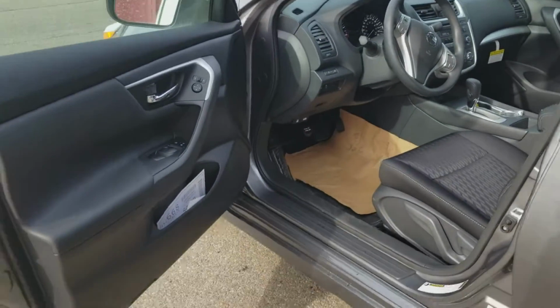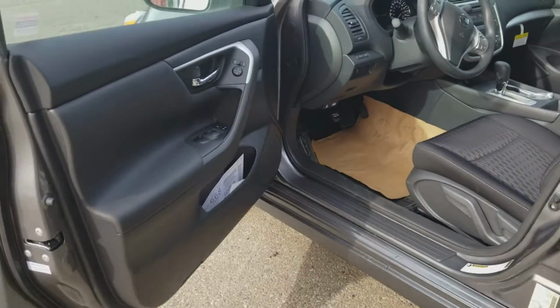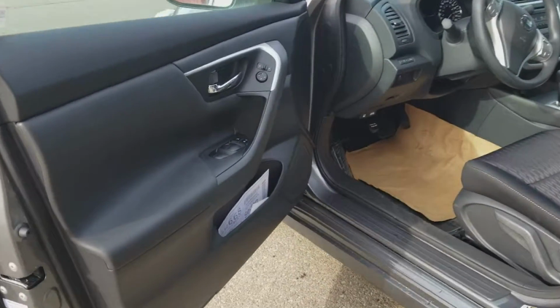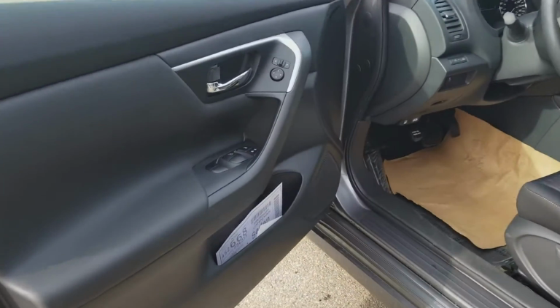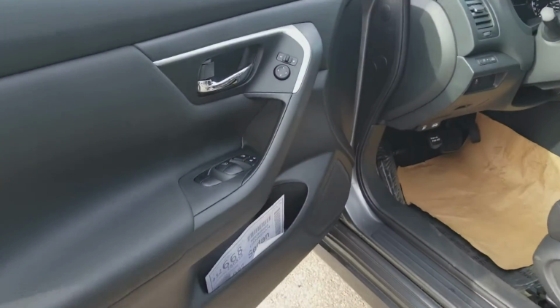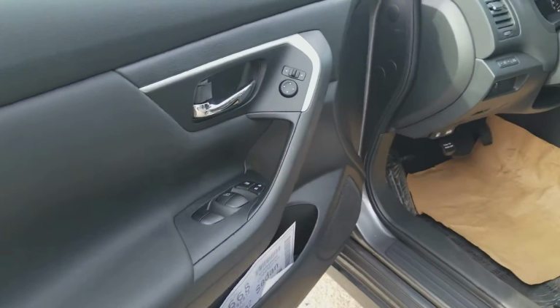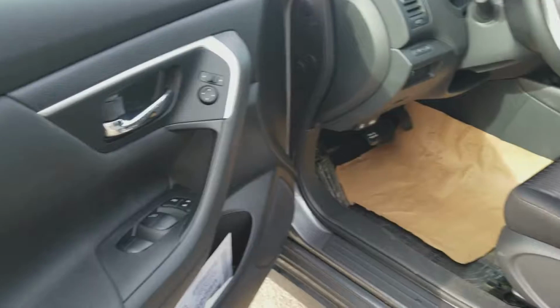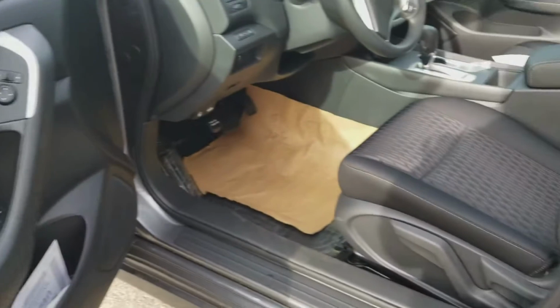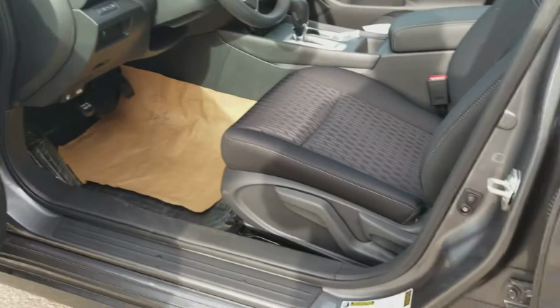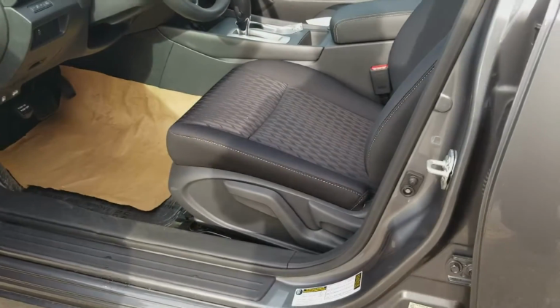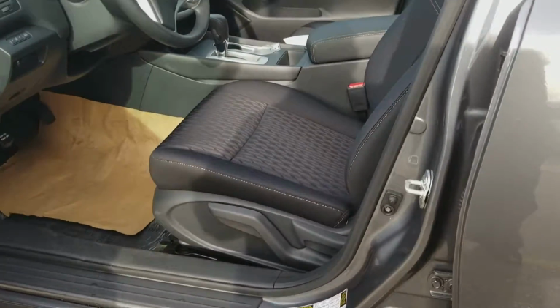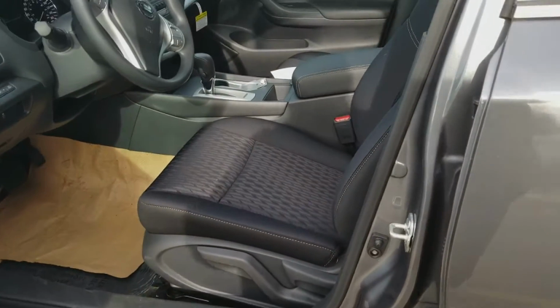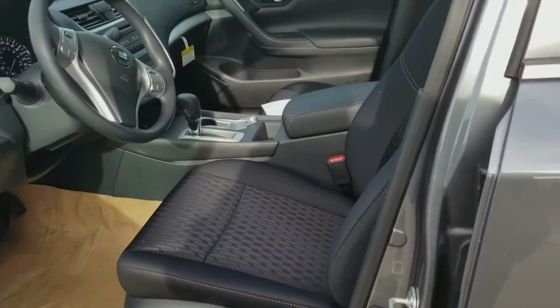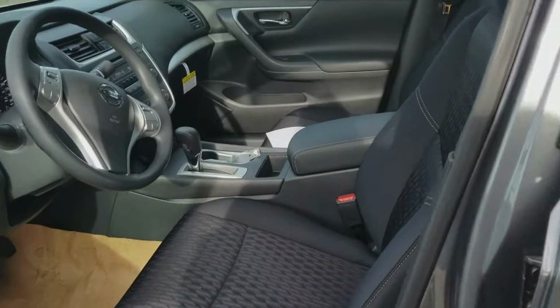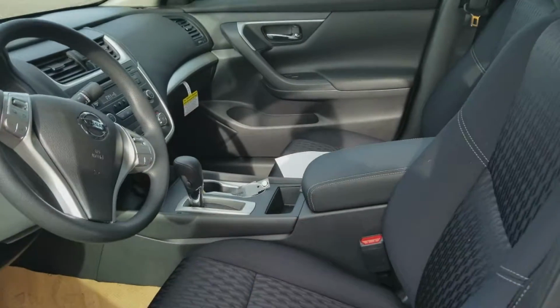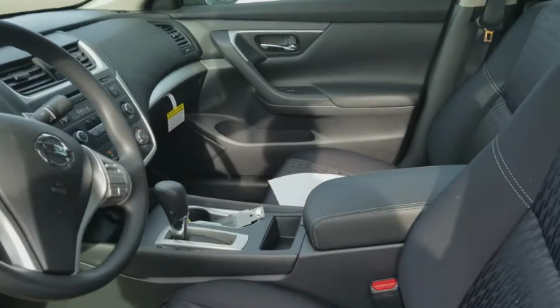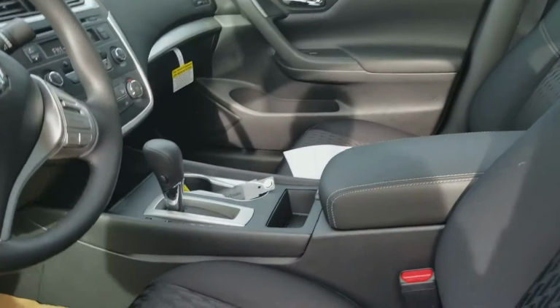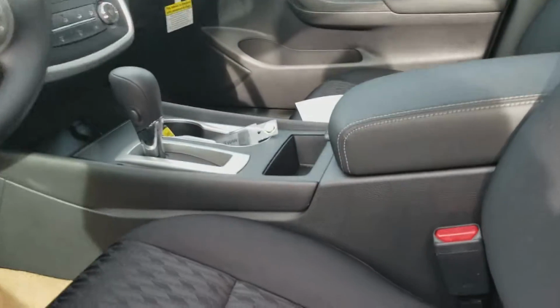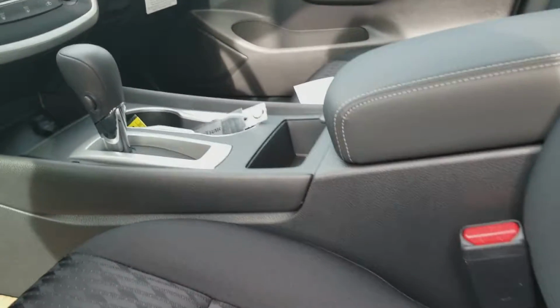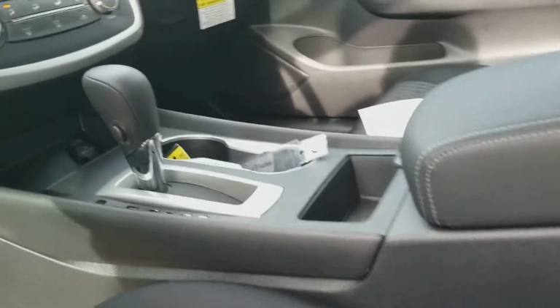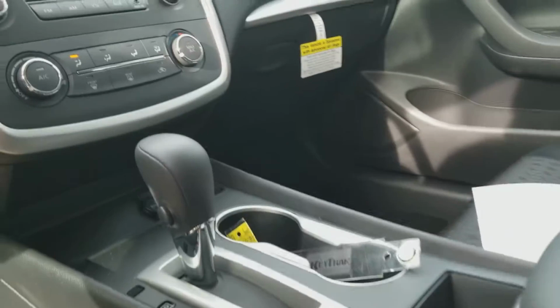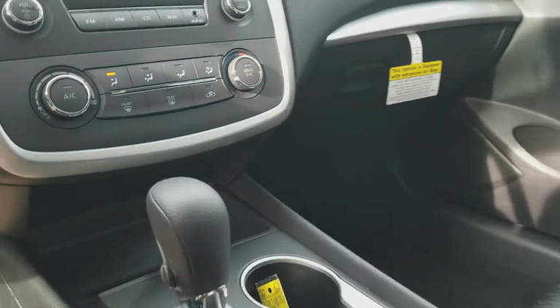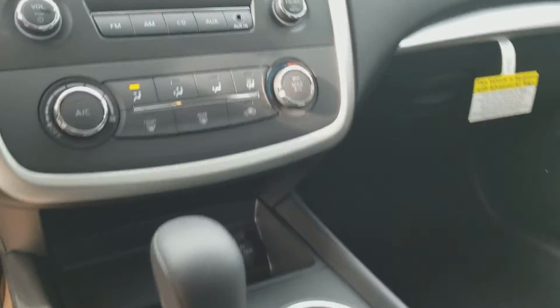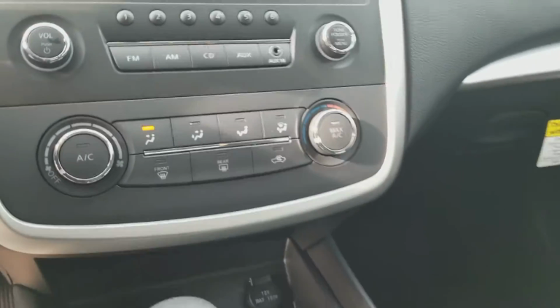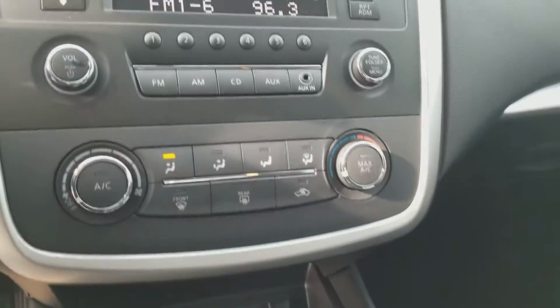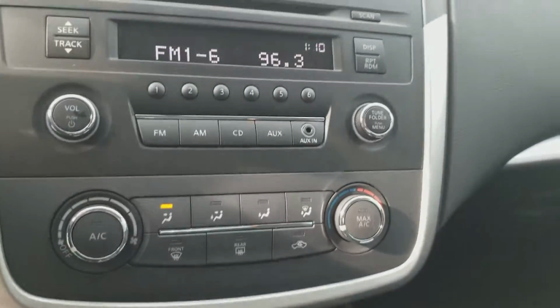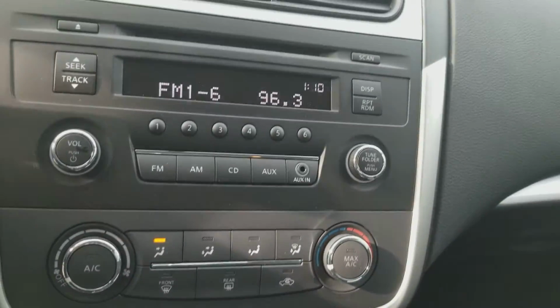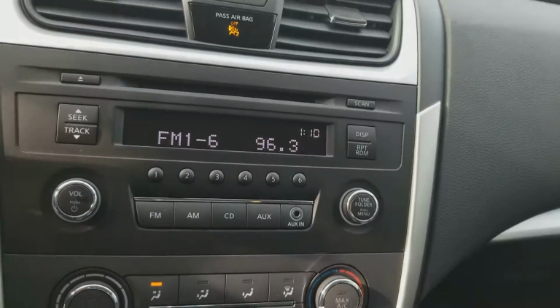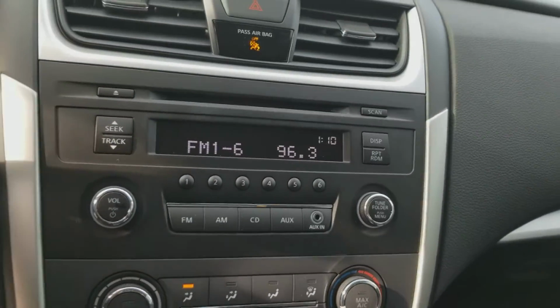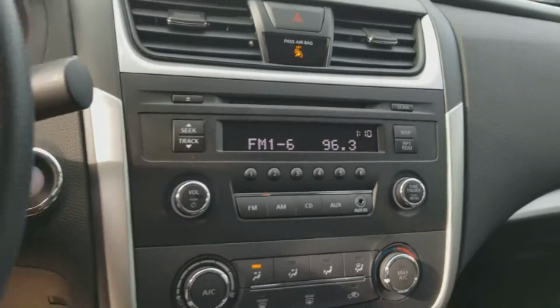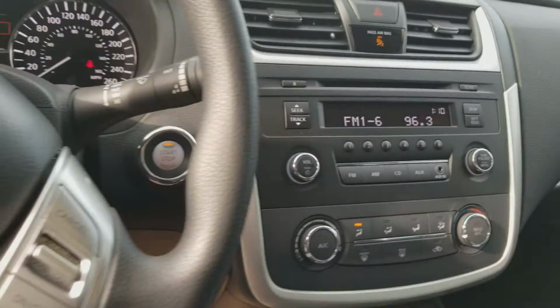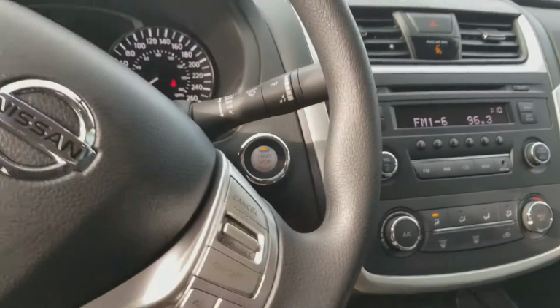It does have remote keyless entry, power windows, power locks, power mirrors, and a six-way manual seat which you can pump up and down, slide back and forth. Automatic transmission inside, and of course your air conditioning, AM/FM/CD, and auxiliary hookups.